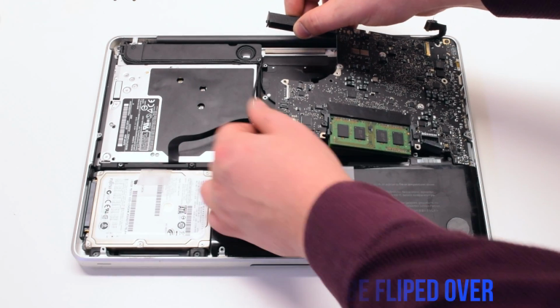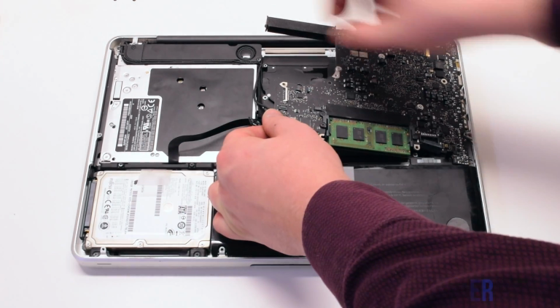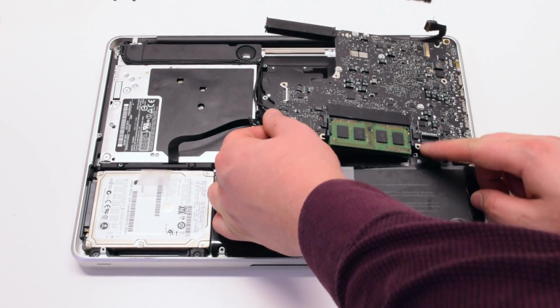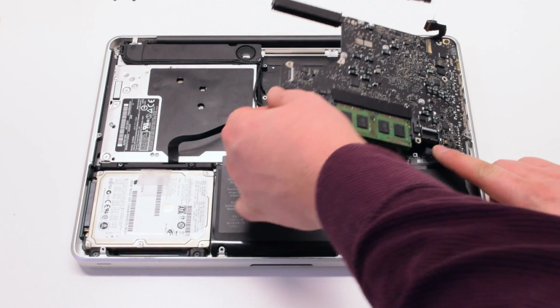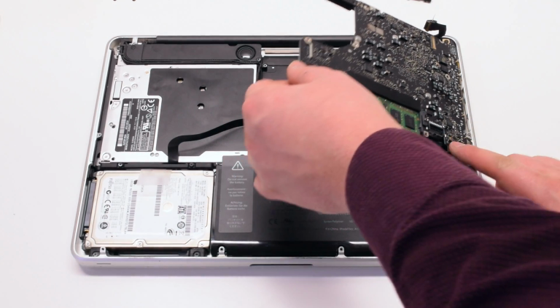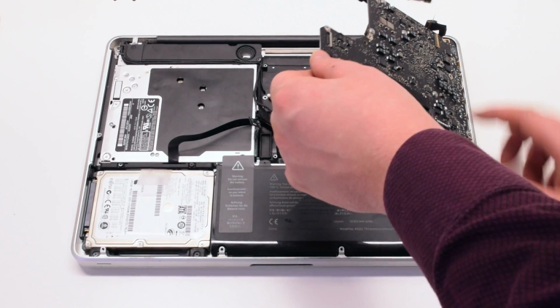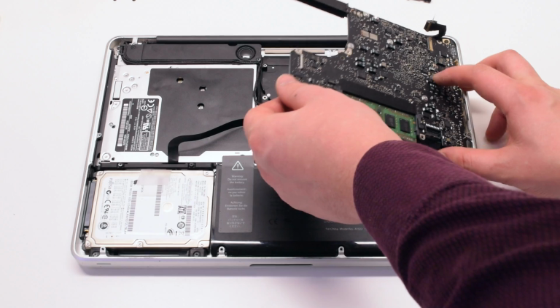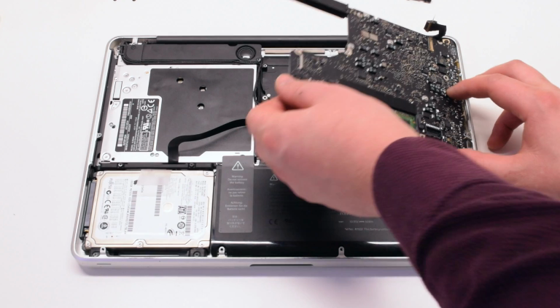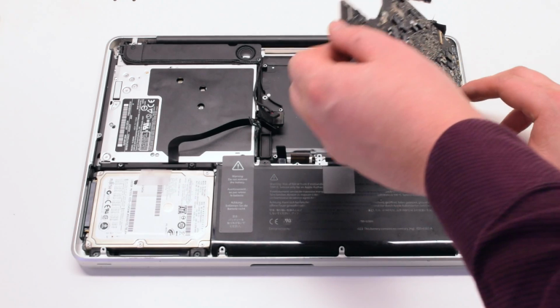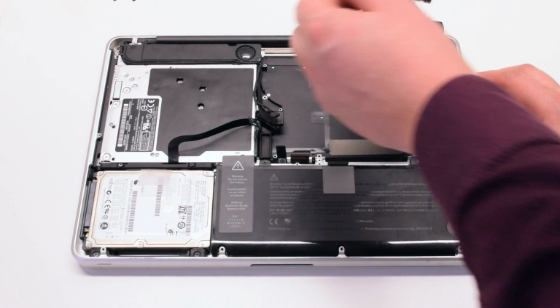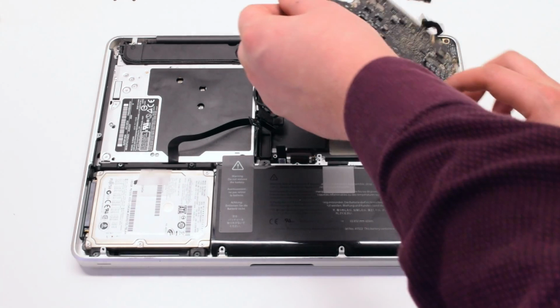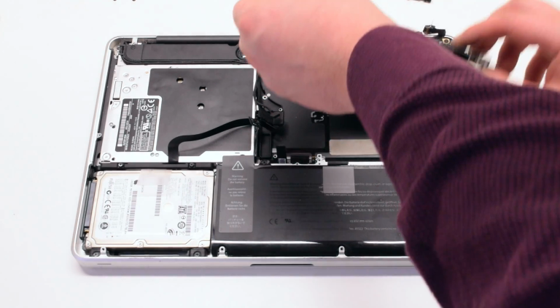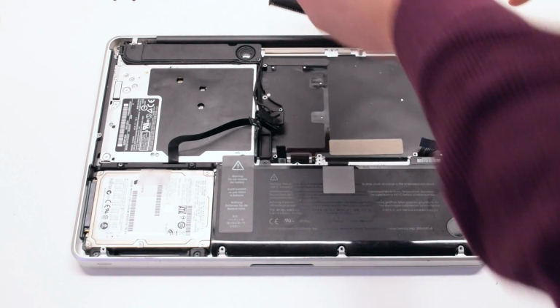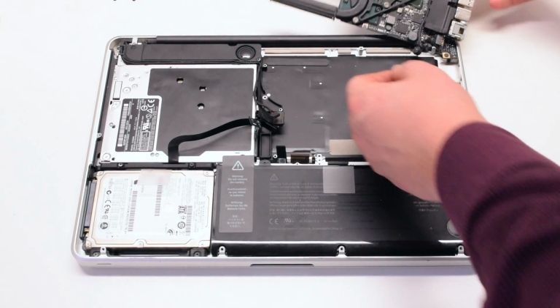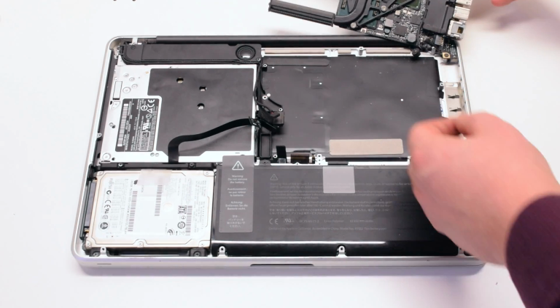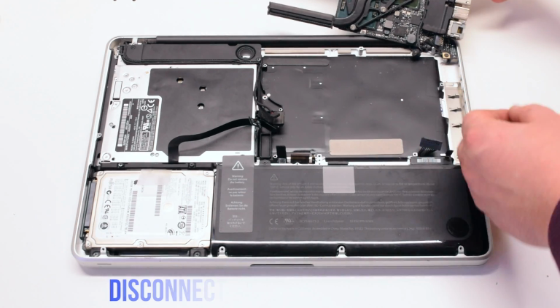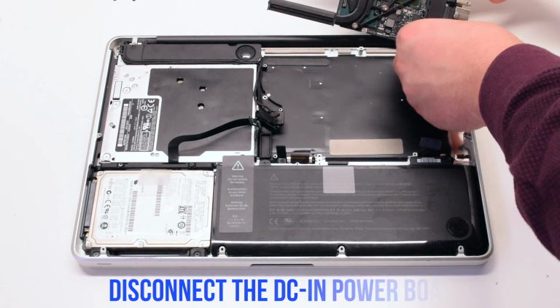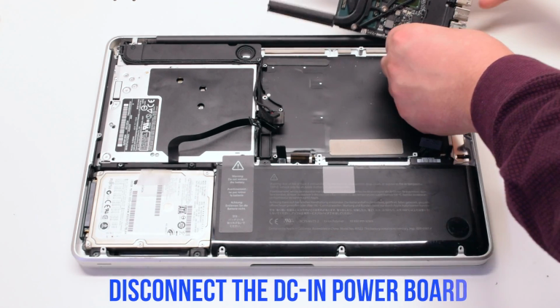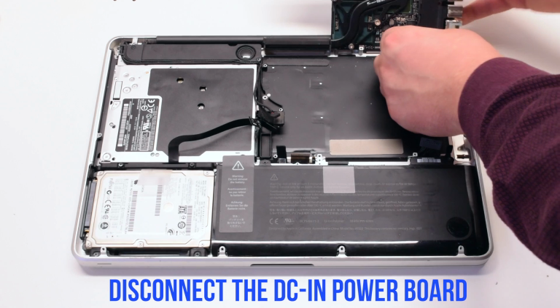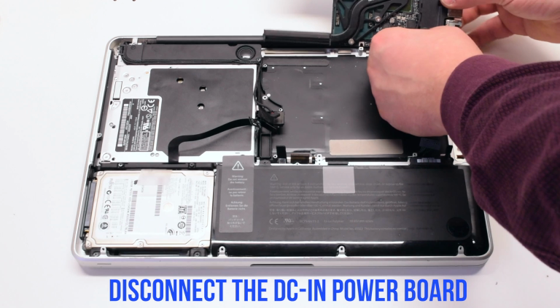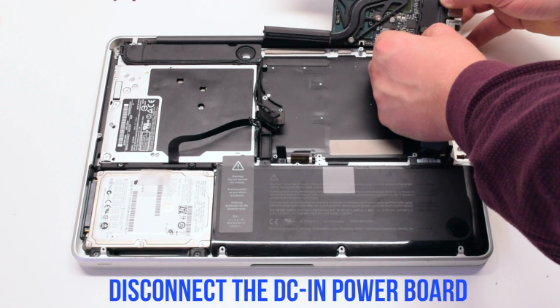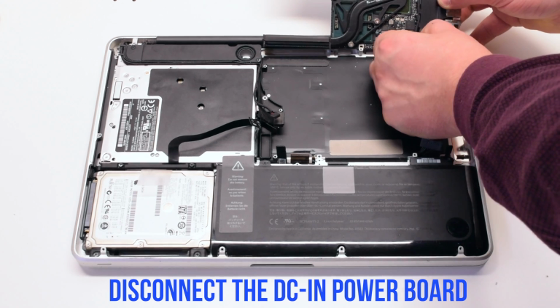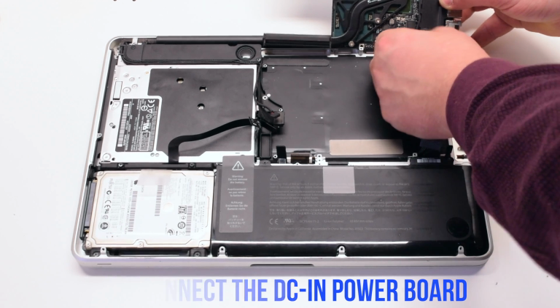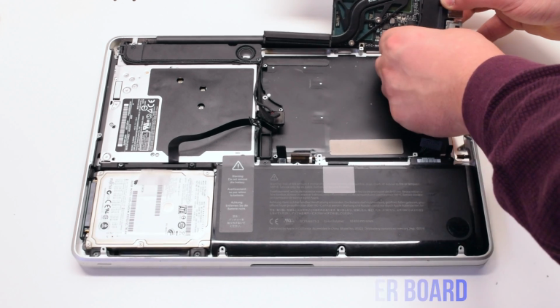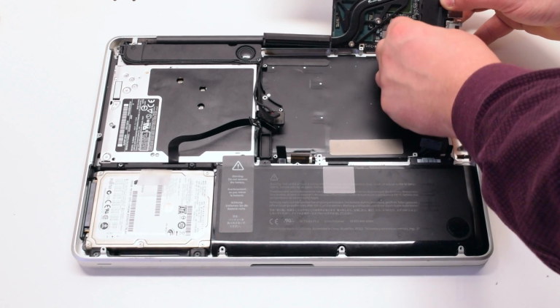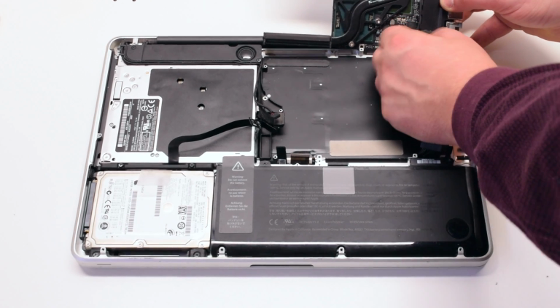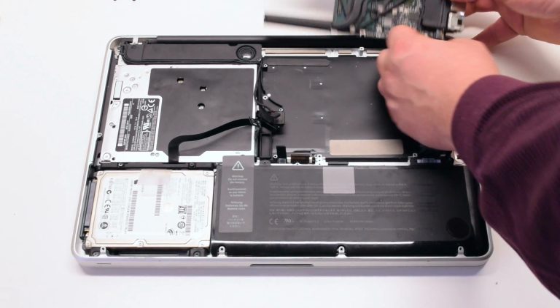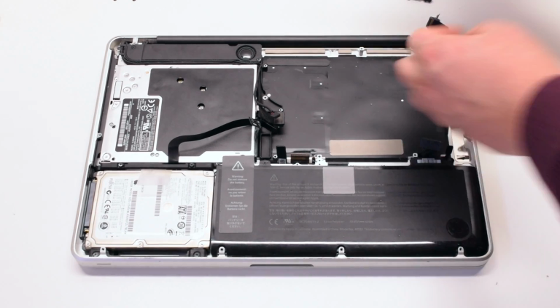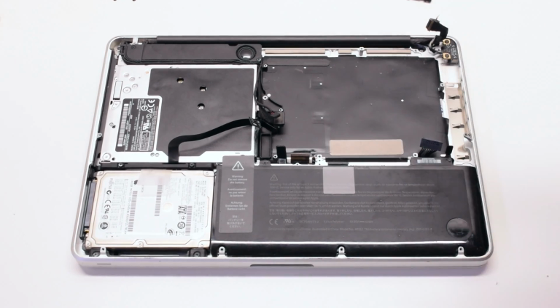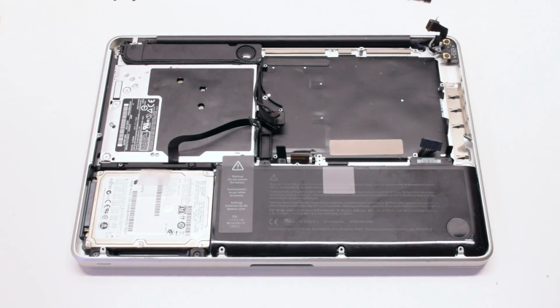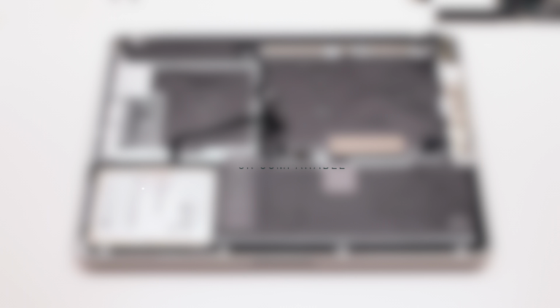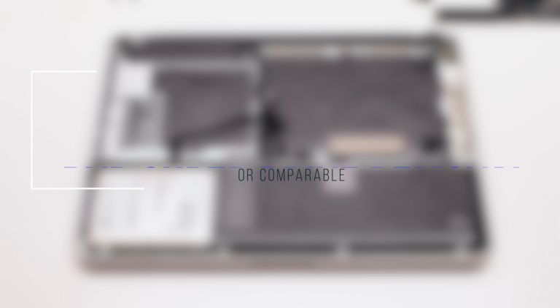You can now lift up on the logic board, but be careful — there's one more connection. Flip it over and disconnect the DC and power board. The logic board is now free.